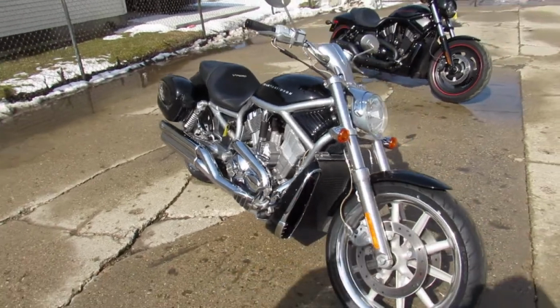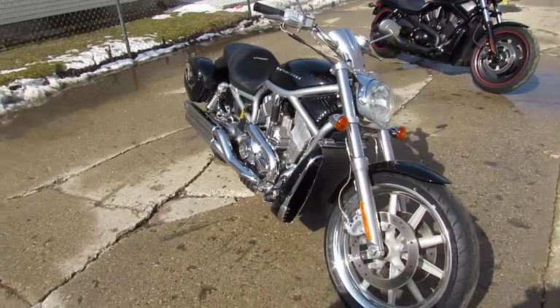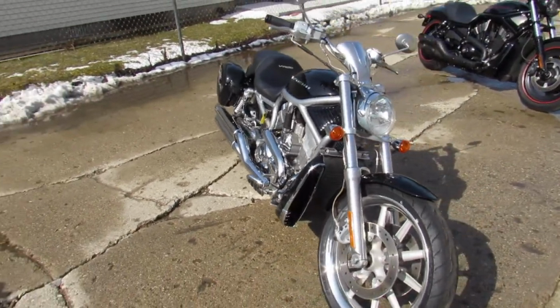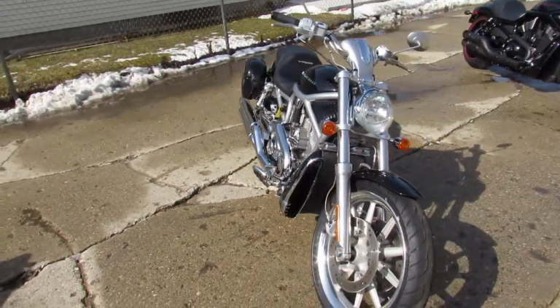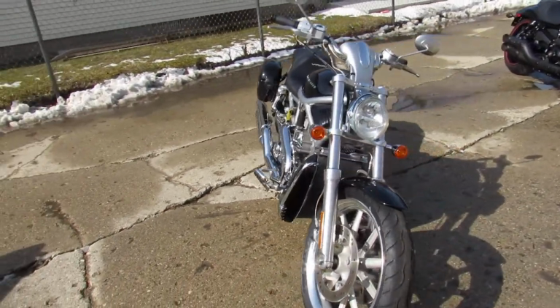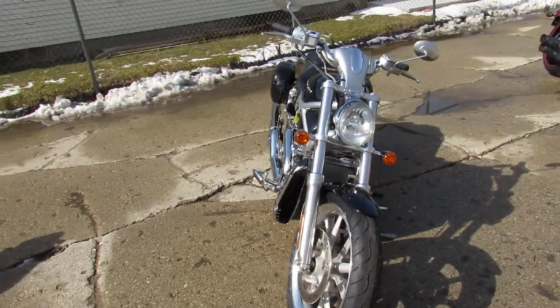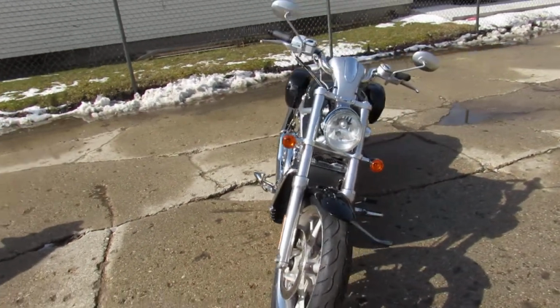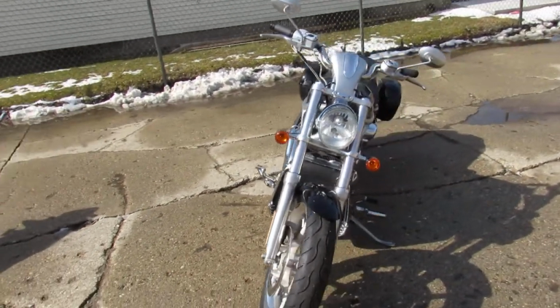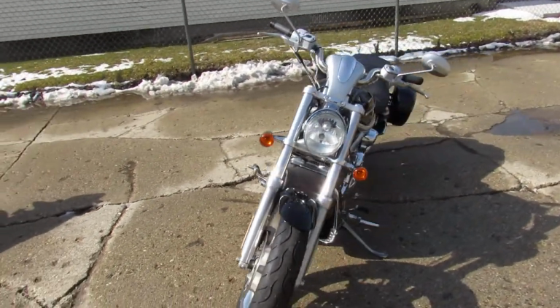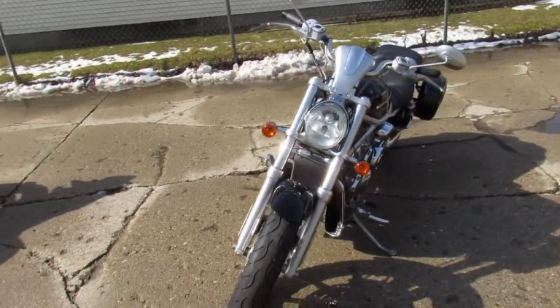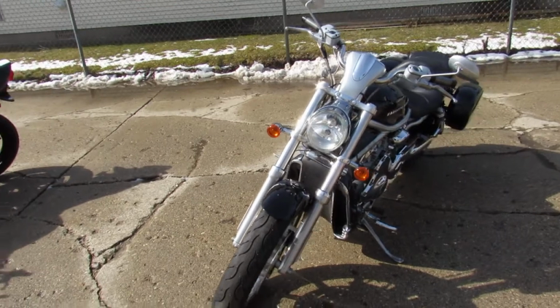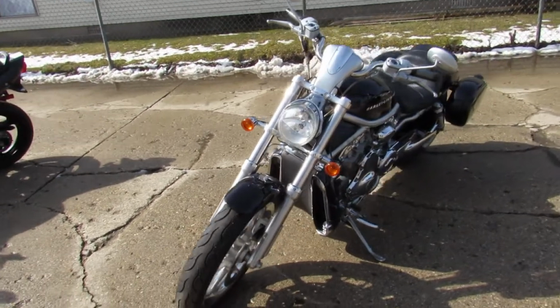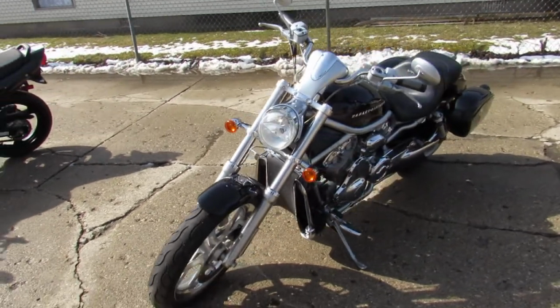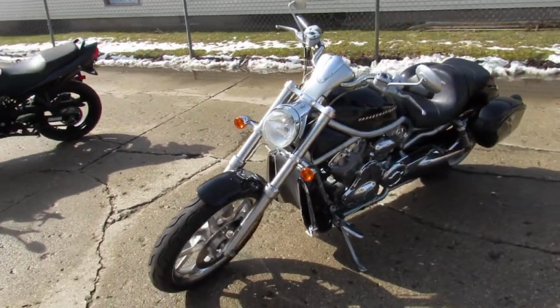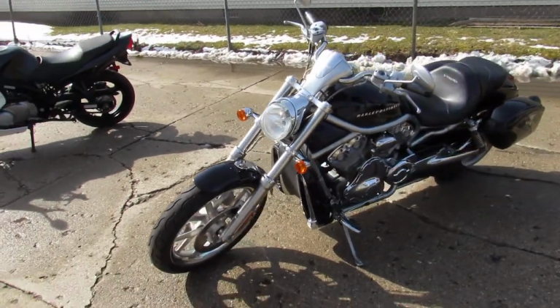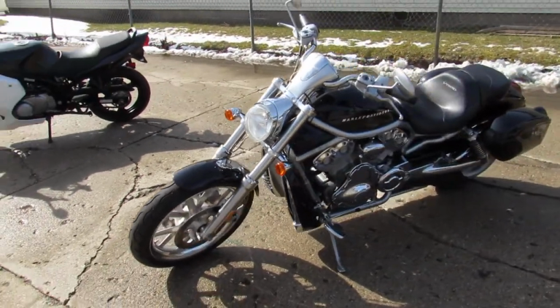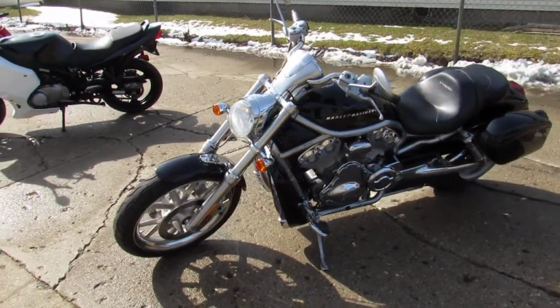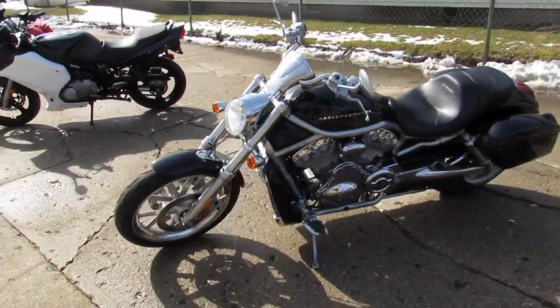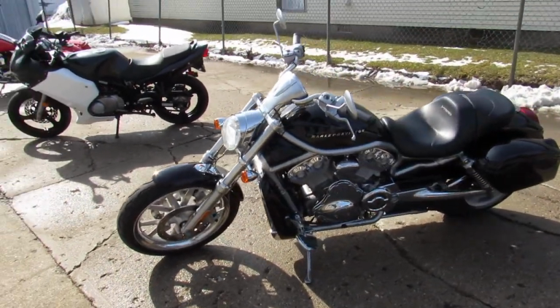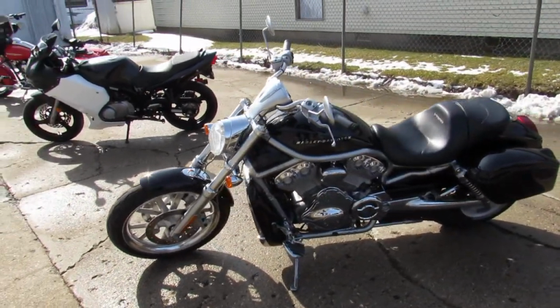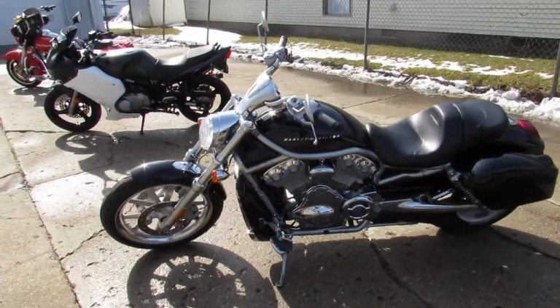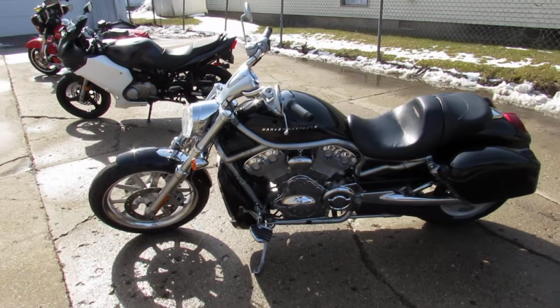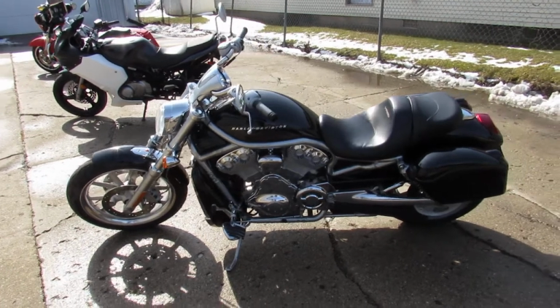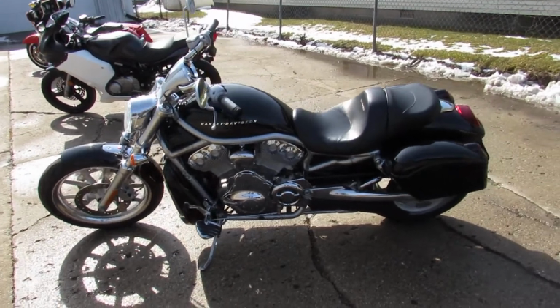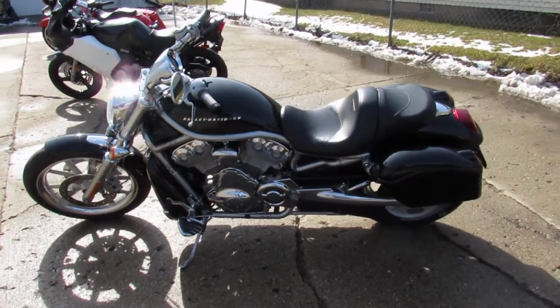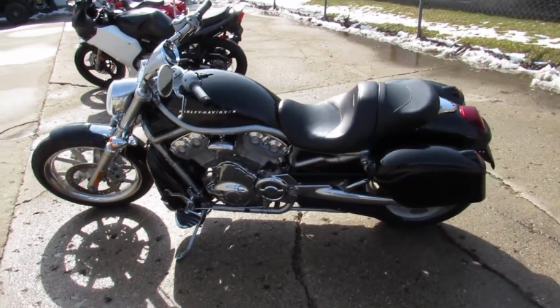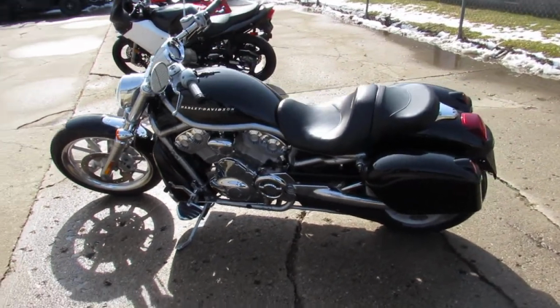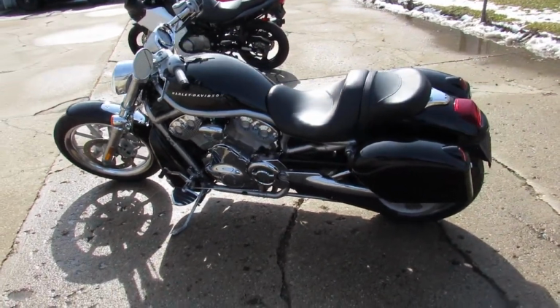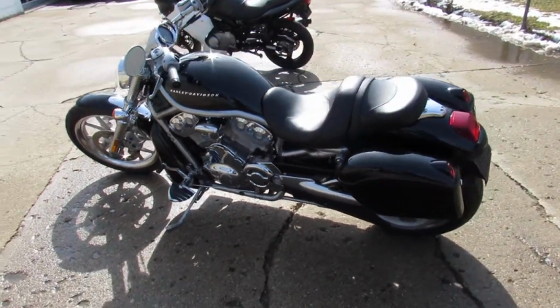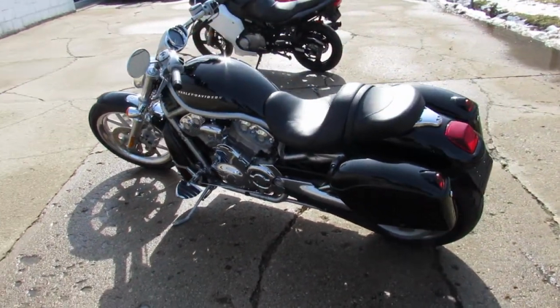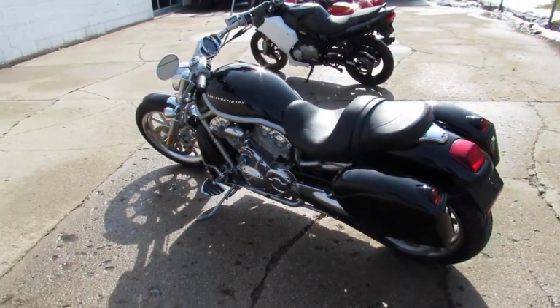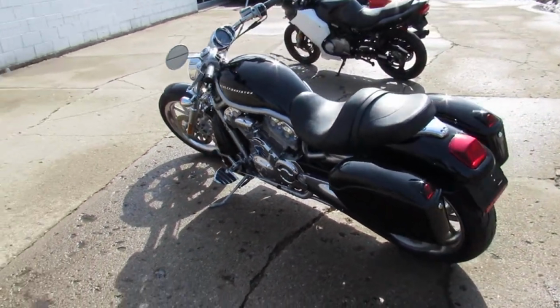You guys can buy with confidence. Great looking V-Rod! Visit our website, it's ApprovalPowerSports.com. We've got over 450 used bikes, guaranteed financing, lease programs on all of our Harleys, out-of-state financing, and nationwide shipping. Call today and you can ride today.